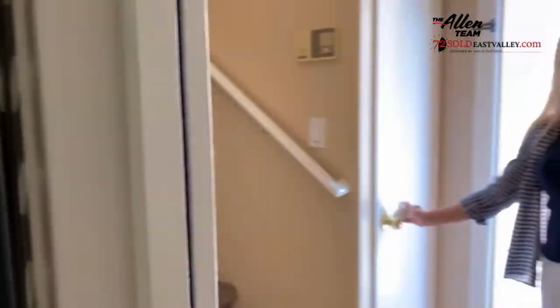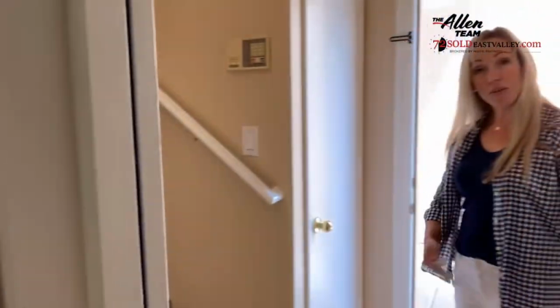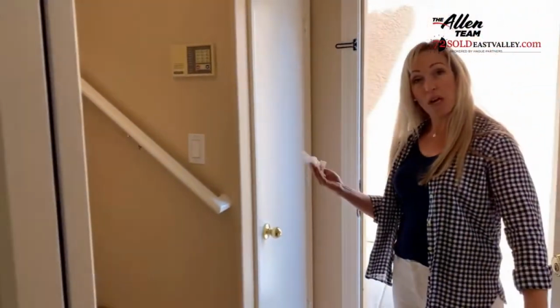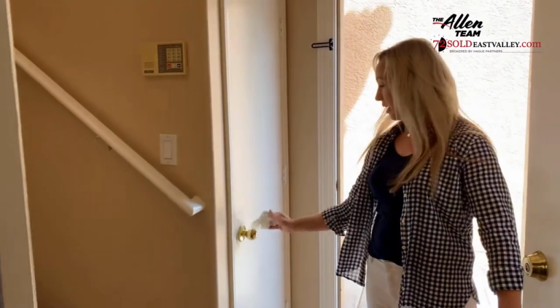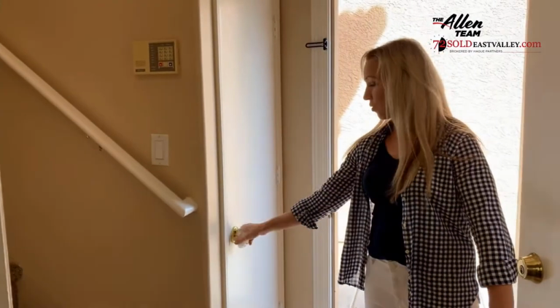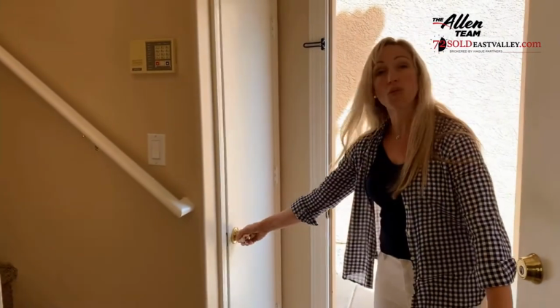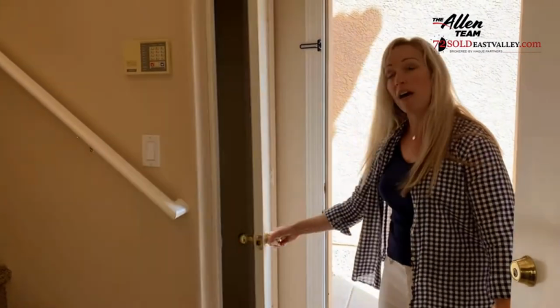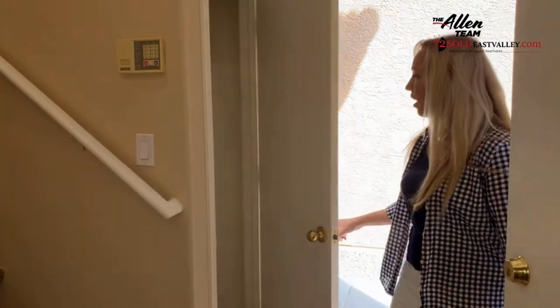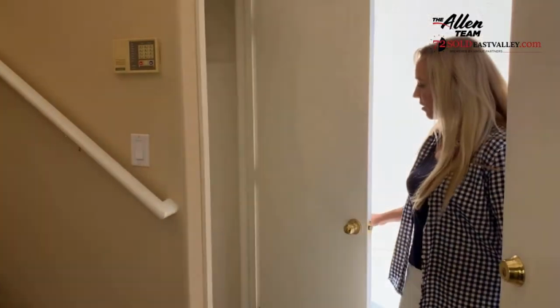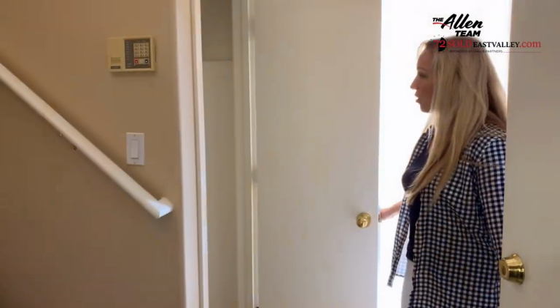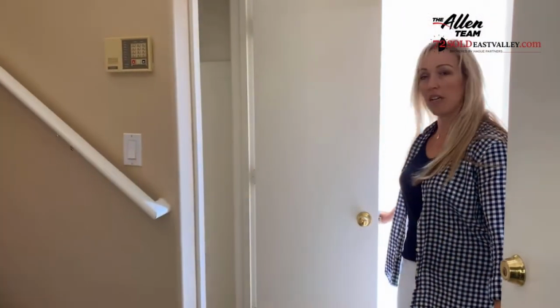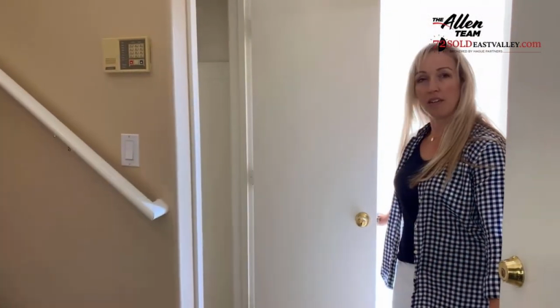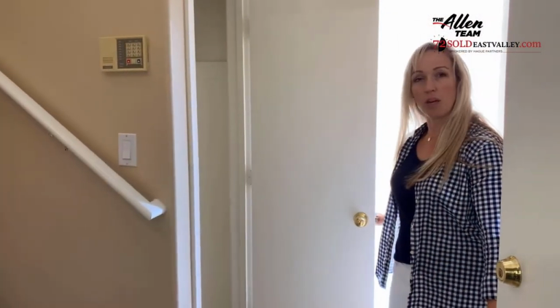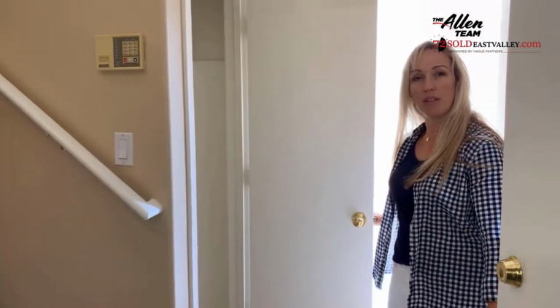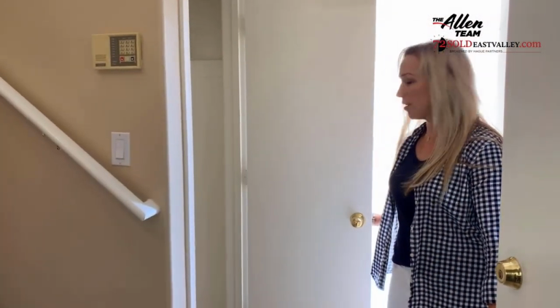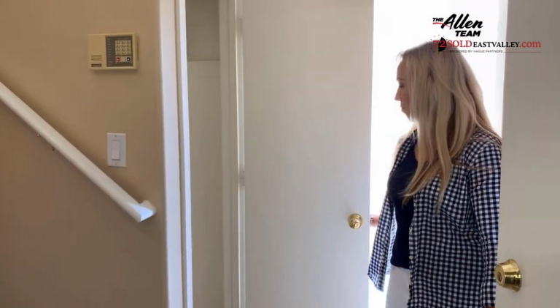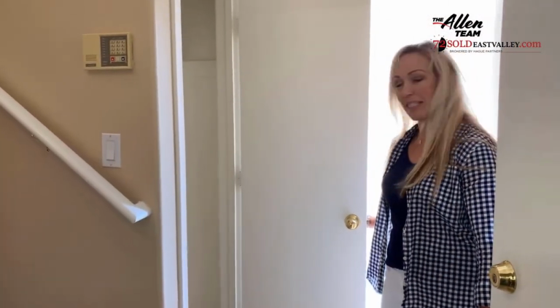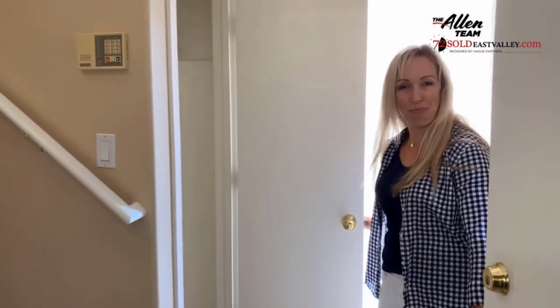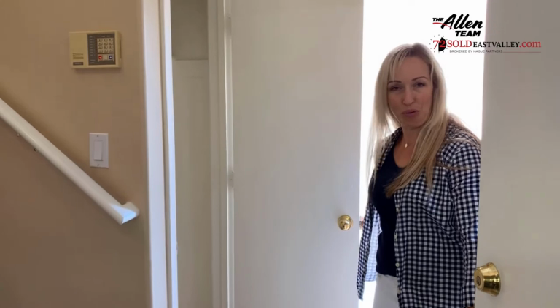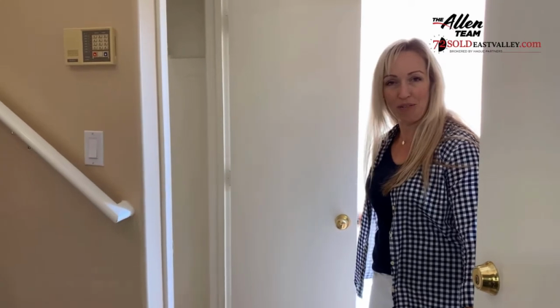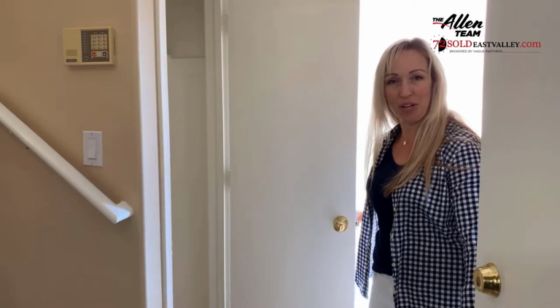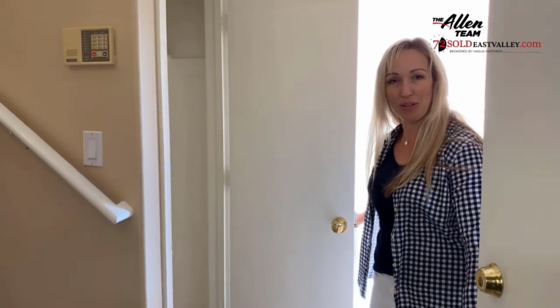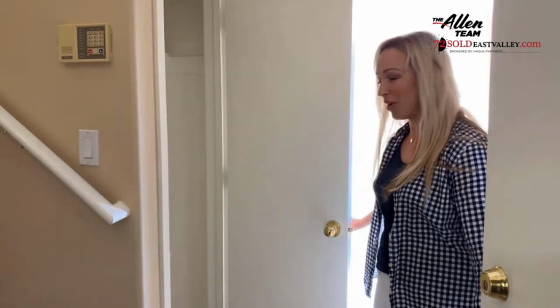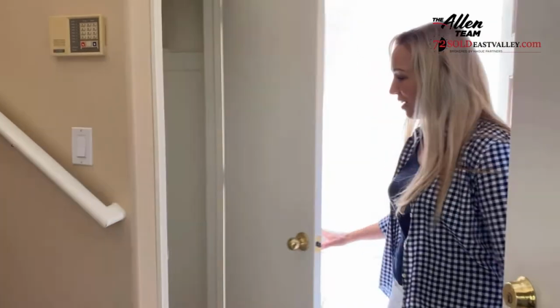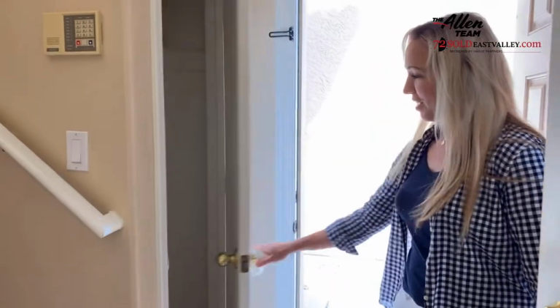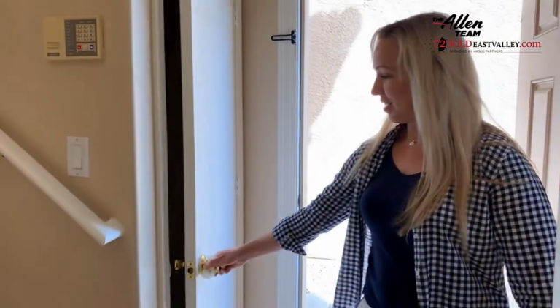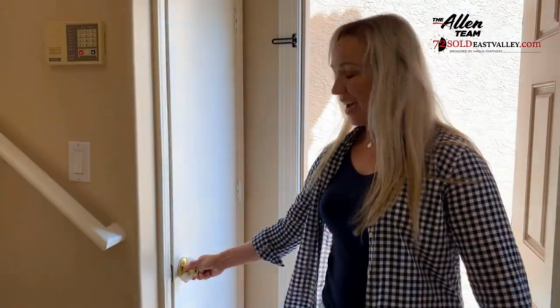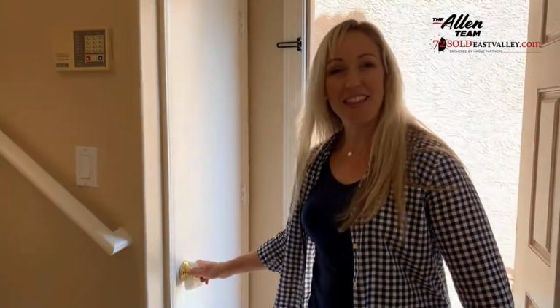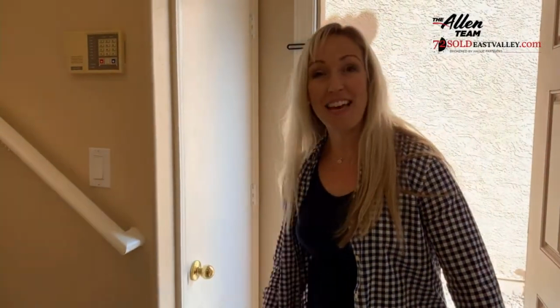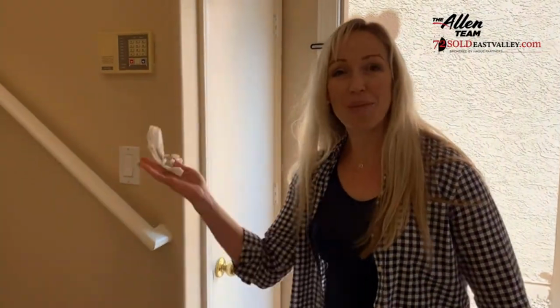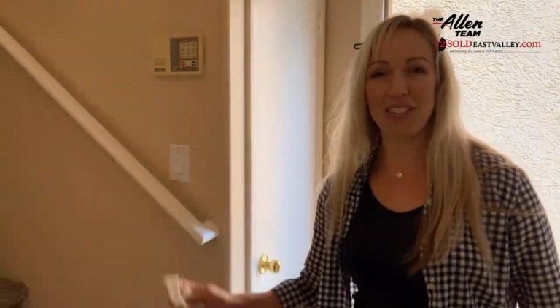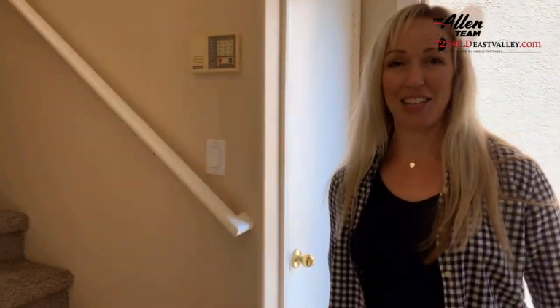As you come inside the door, you do have a little storage closet here, coat closet, little tiny mudroom — whatever you want to use it for. And then let's head on upstairs and take a look.